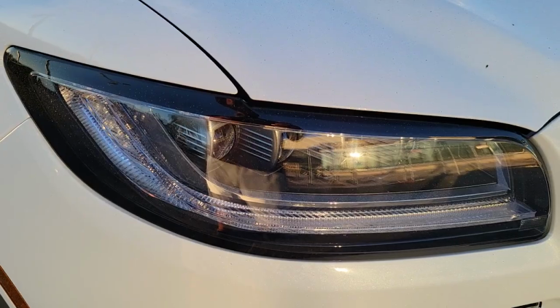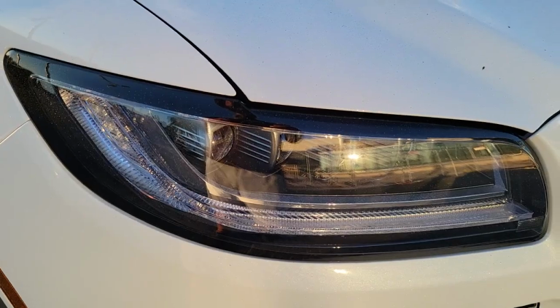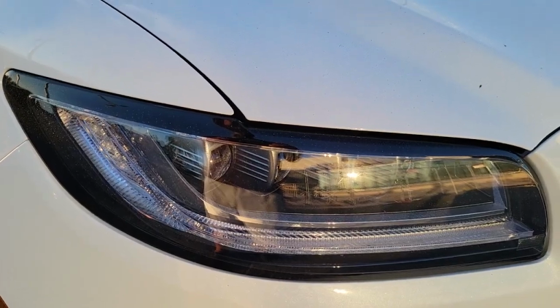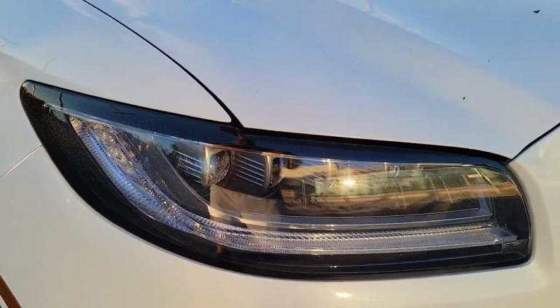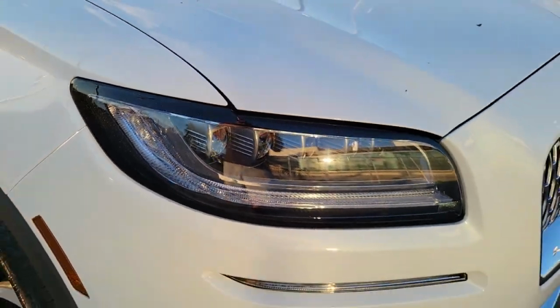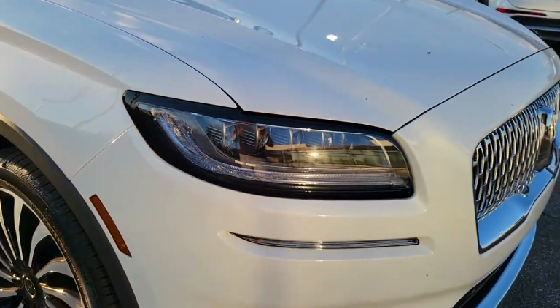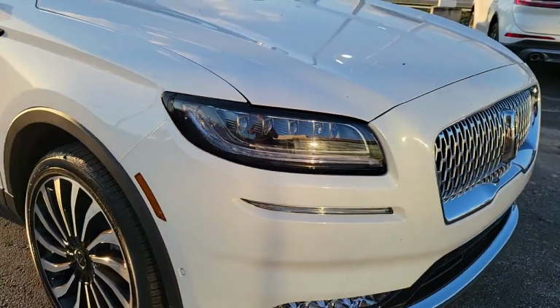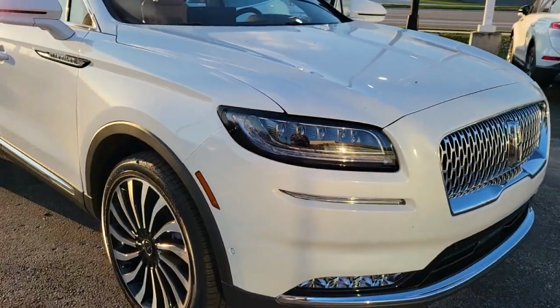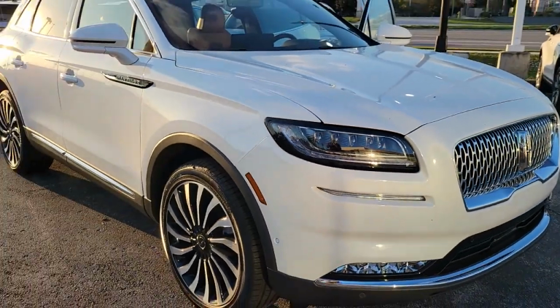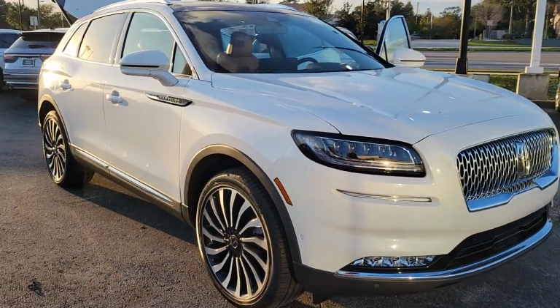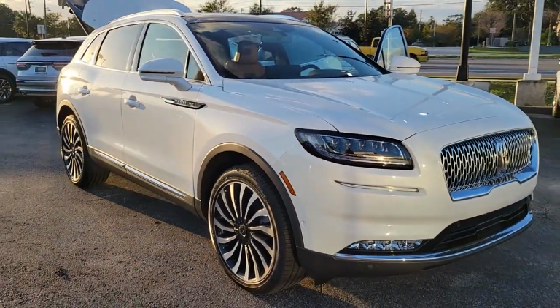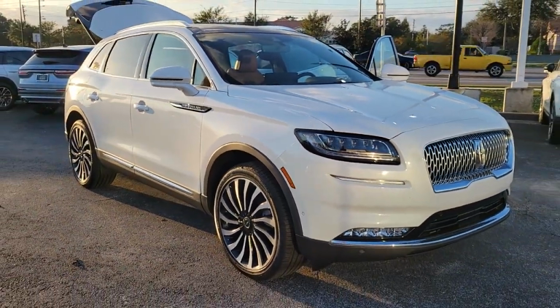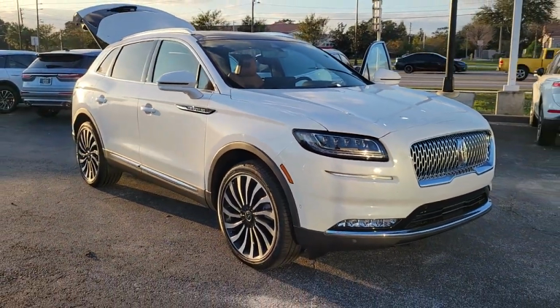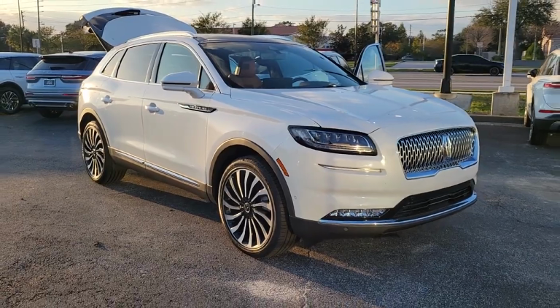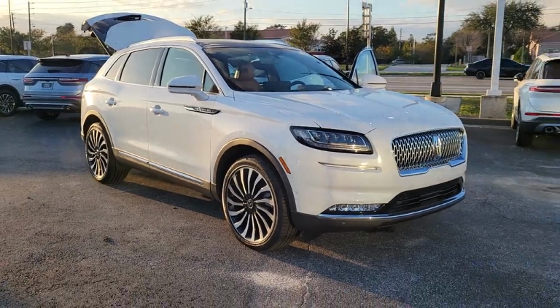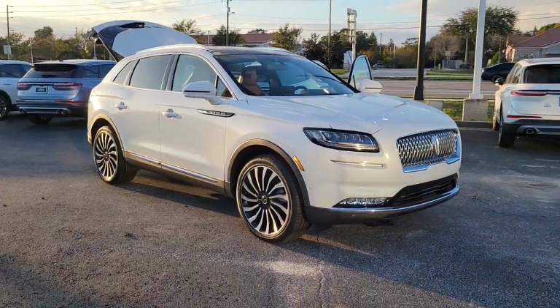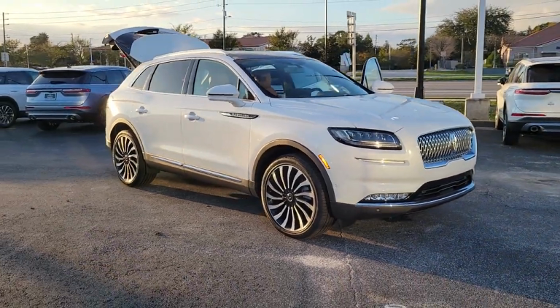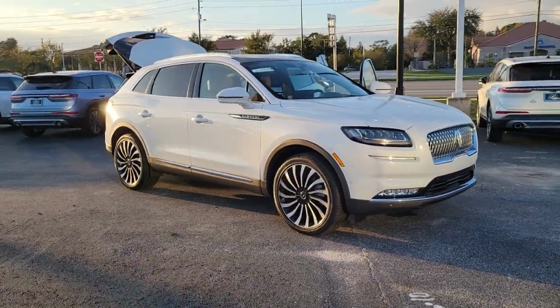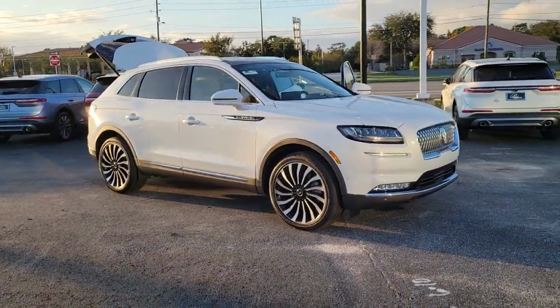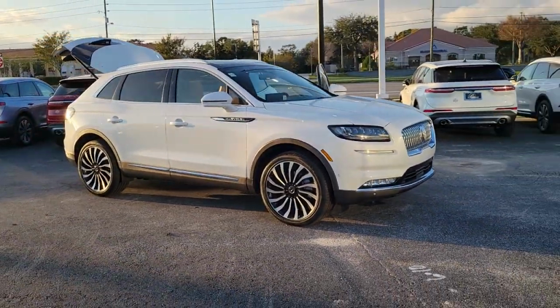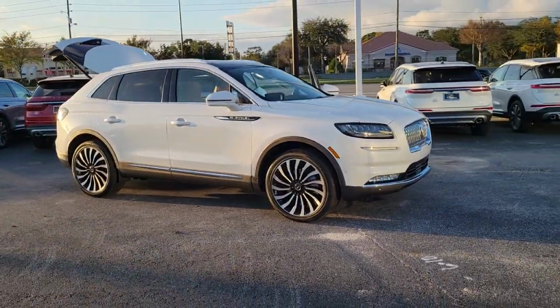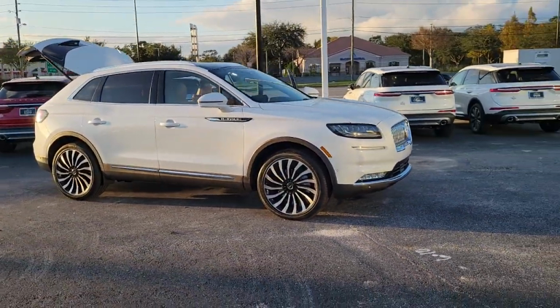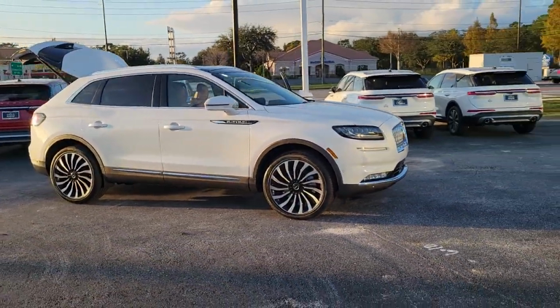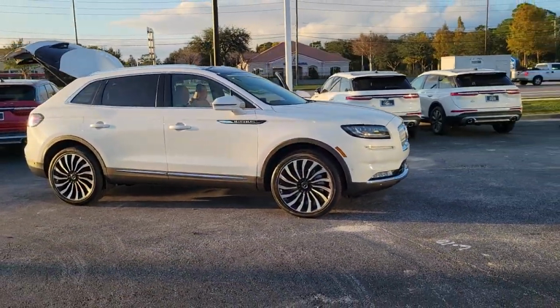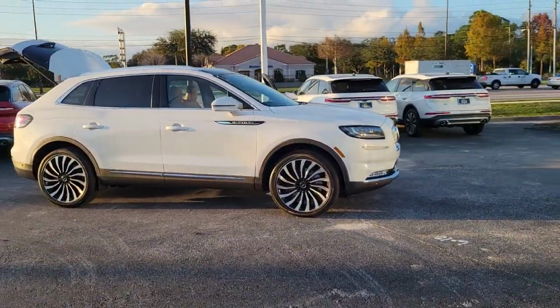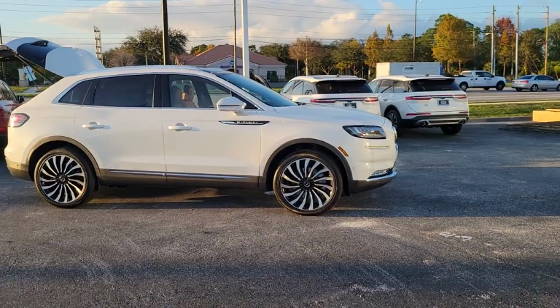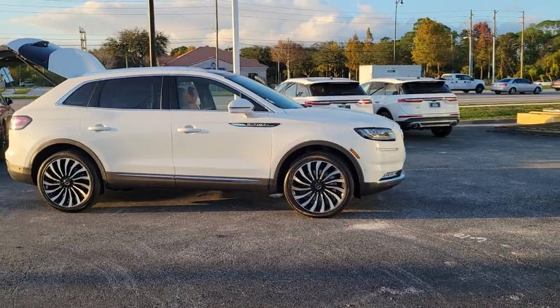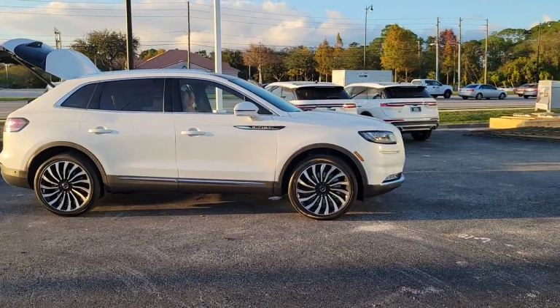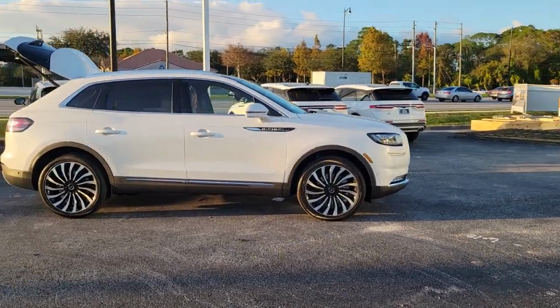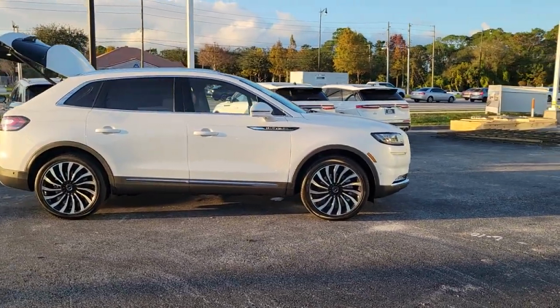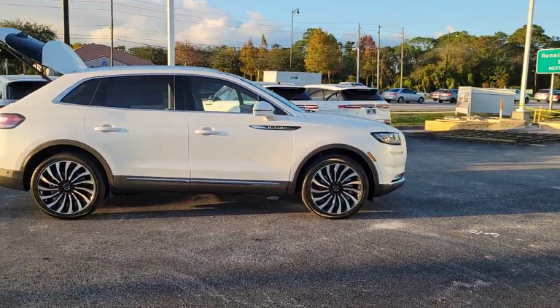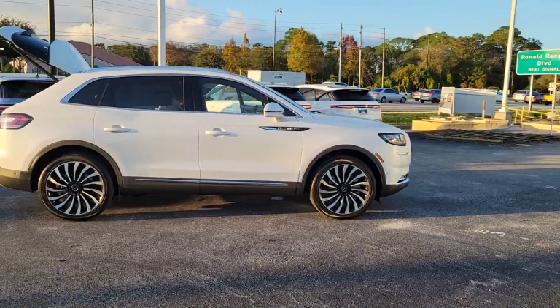Get acquainted with the 2022 Lincoln Nautilus. Take a closer look at this comfortable, spacious Nautilus, the midsize two-row crossover that delivers sedan luxury and SUV versatility.